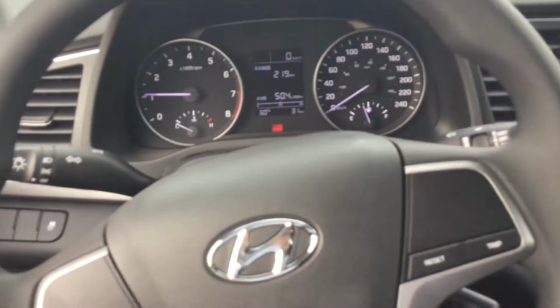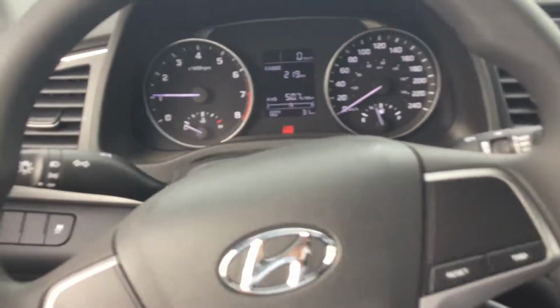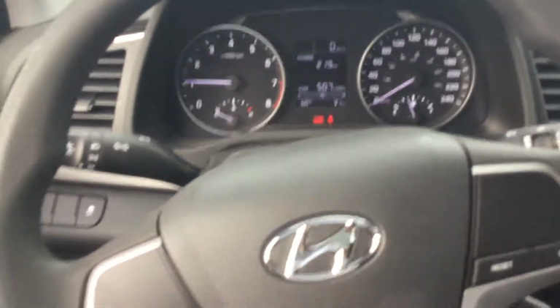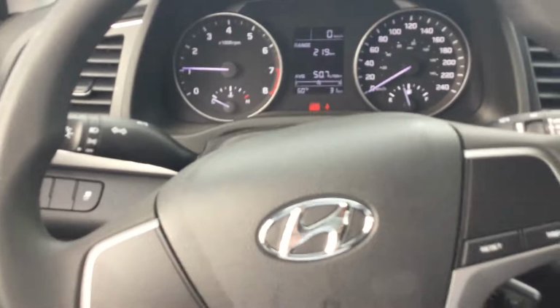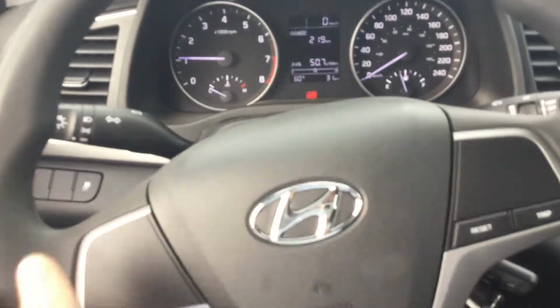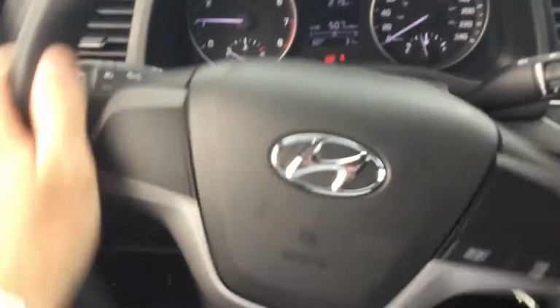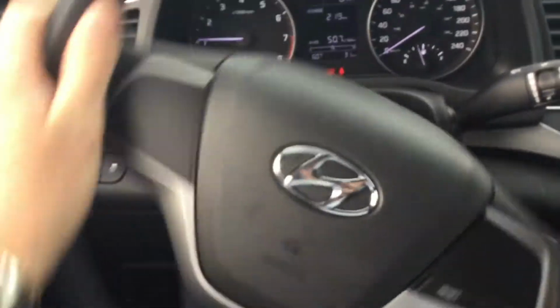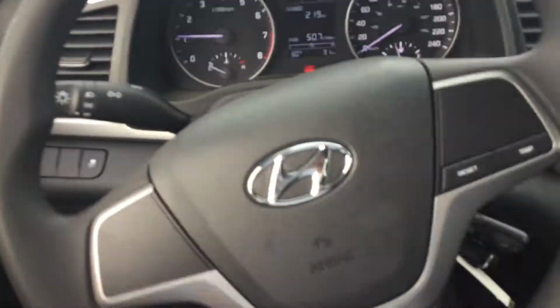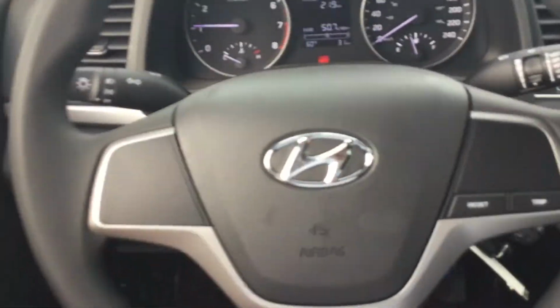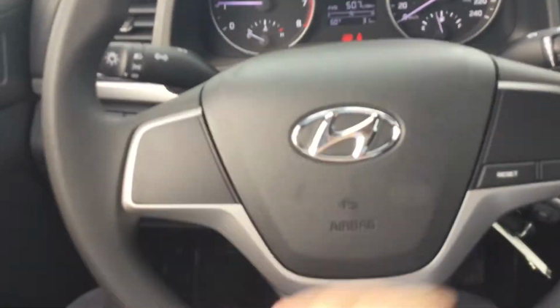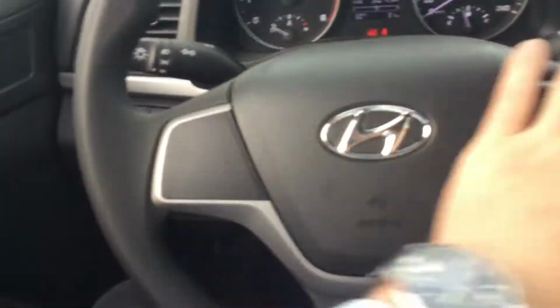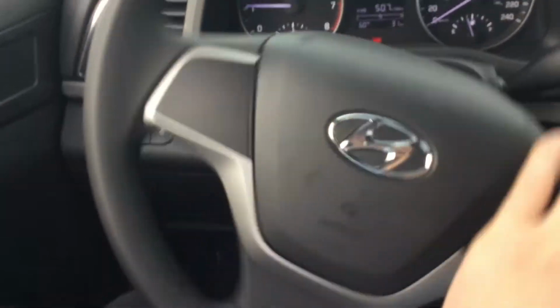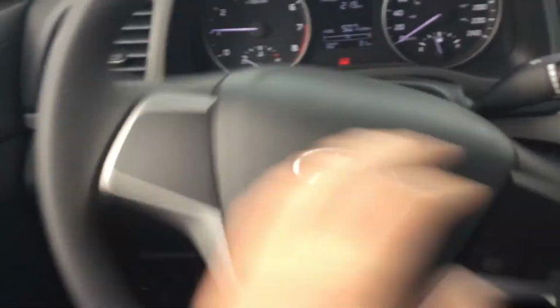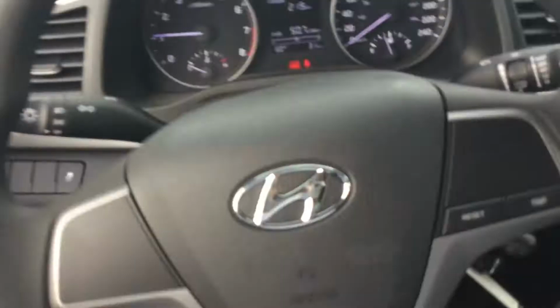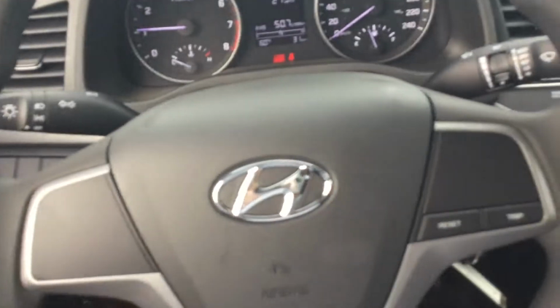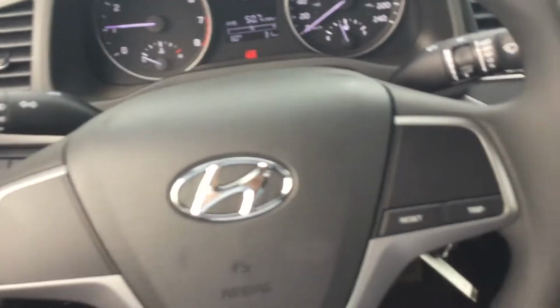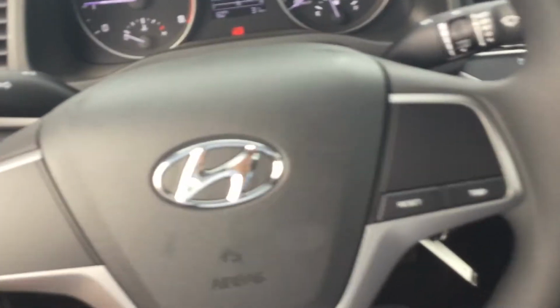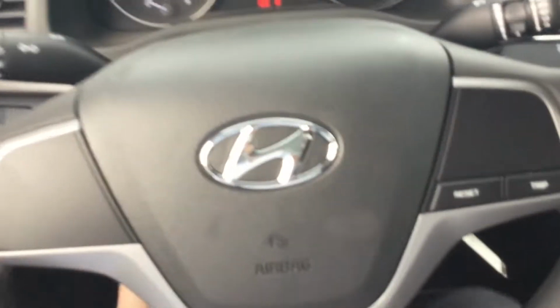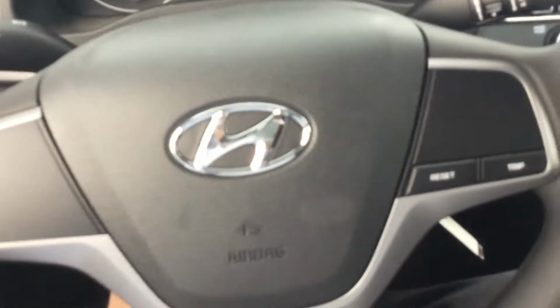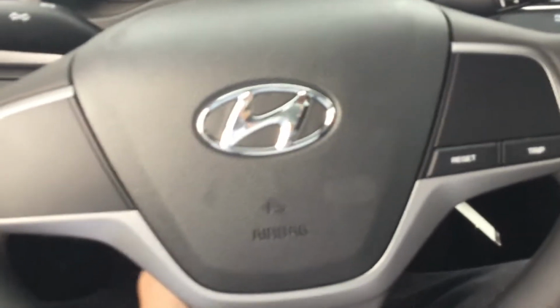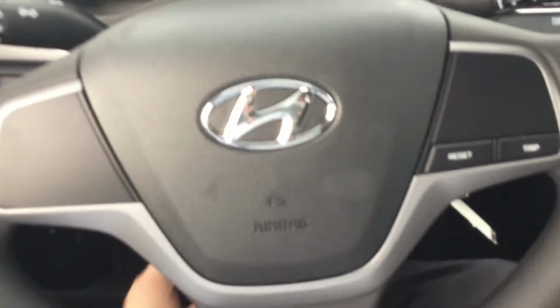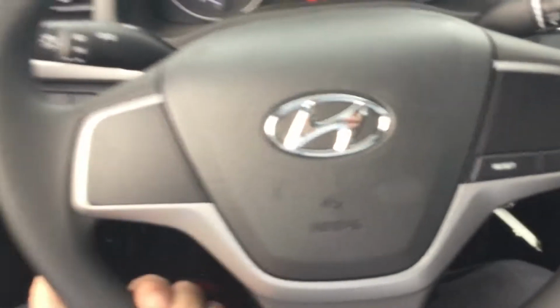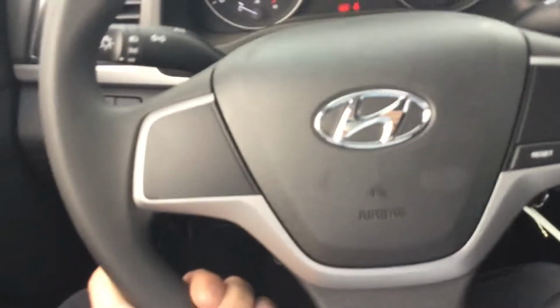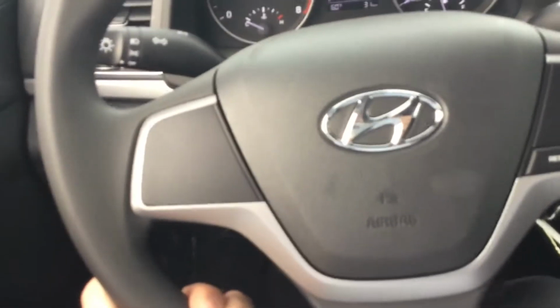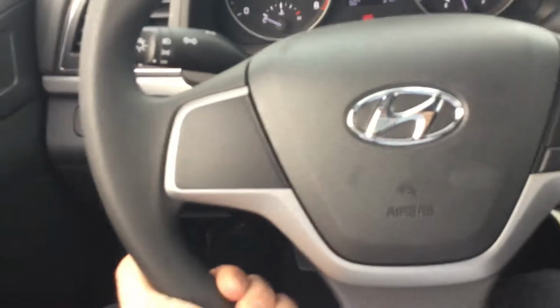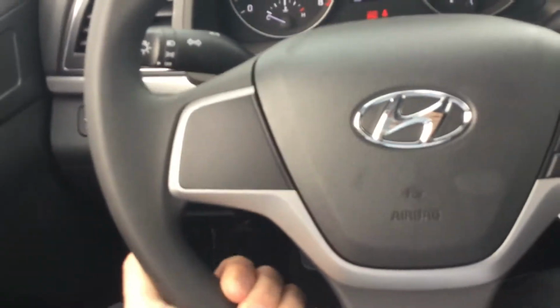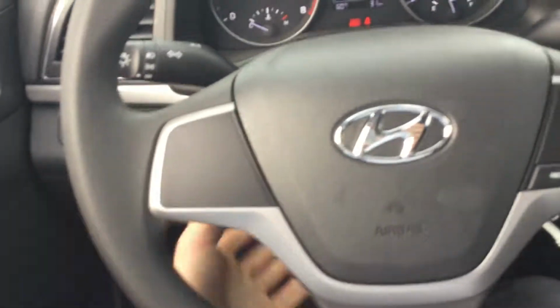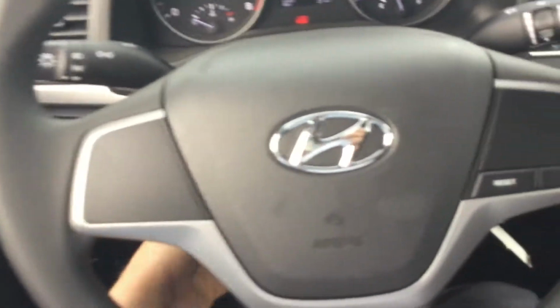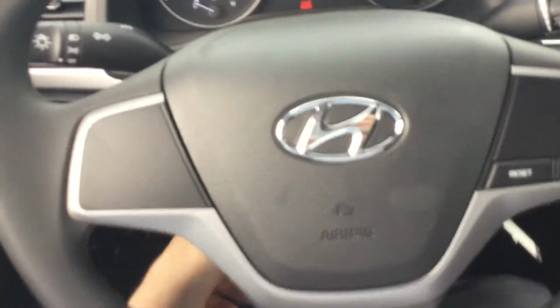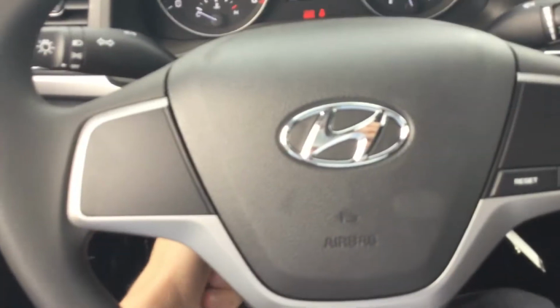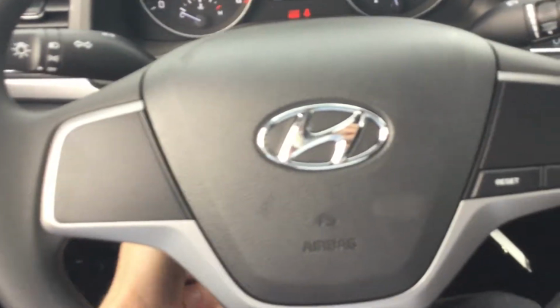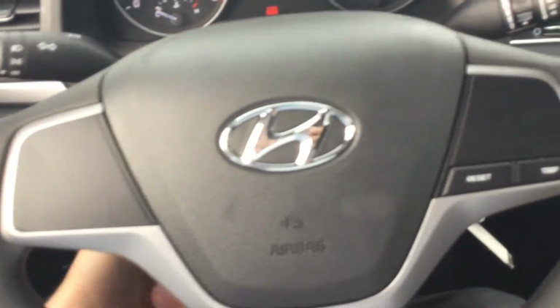You do have the mounted steering wheel here. Telescopic, so it does come in and out, up and down, all that good stuff.